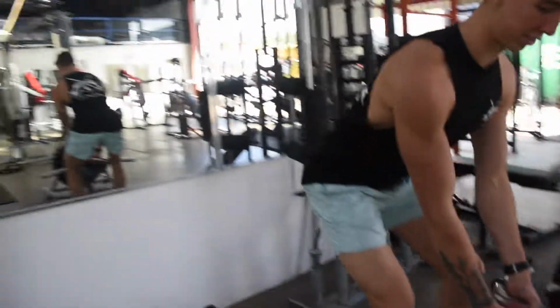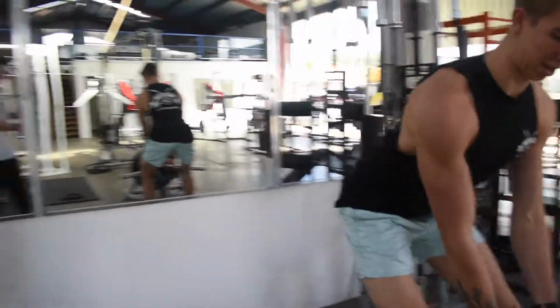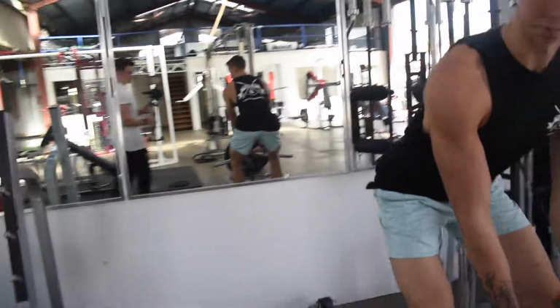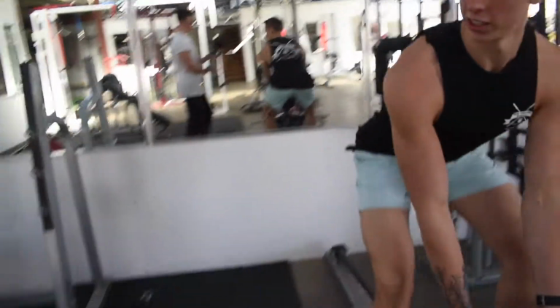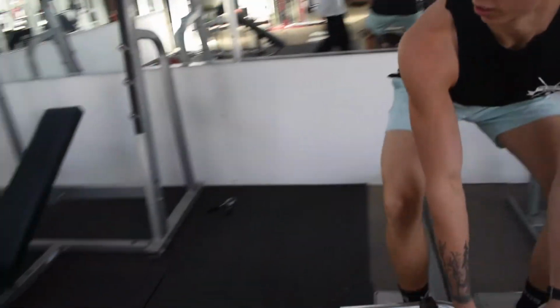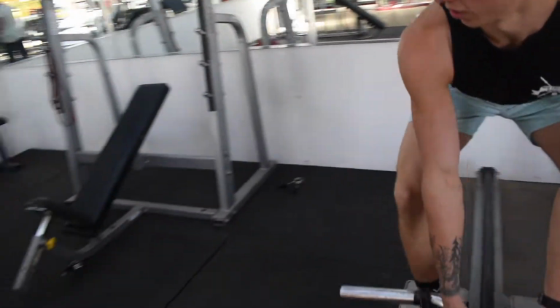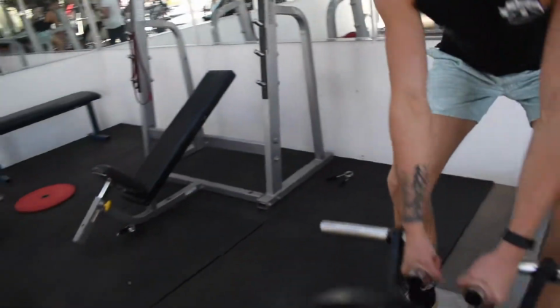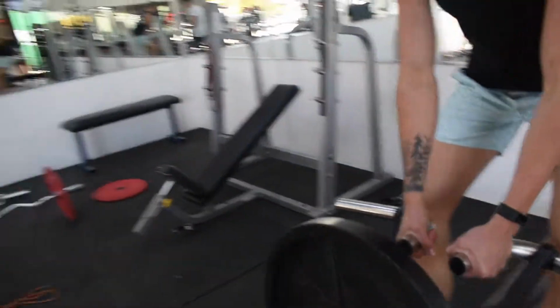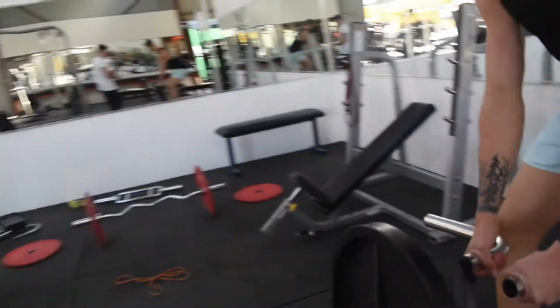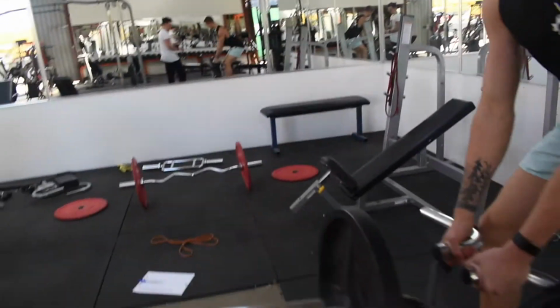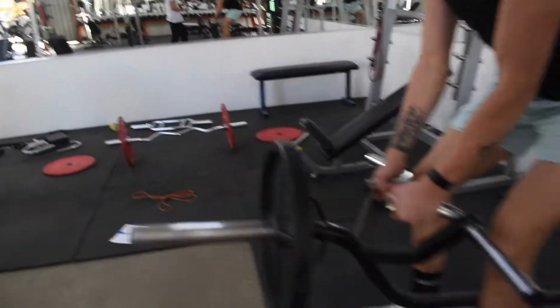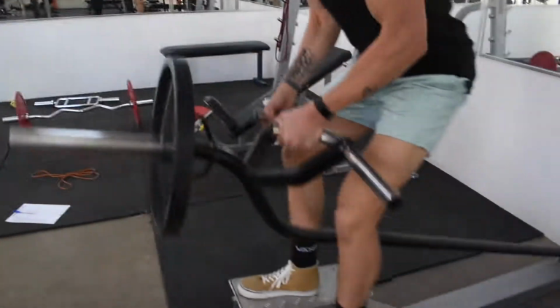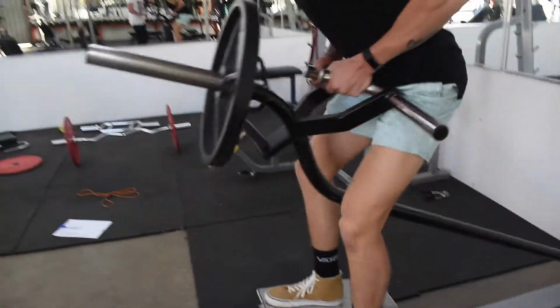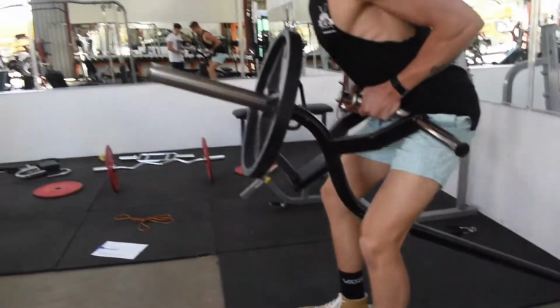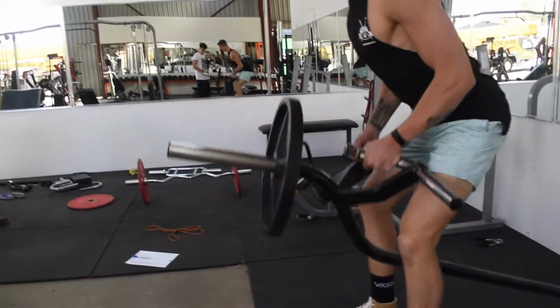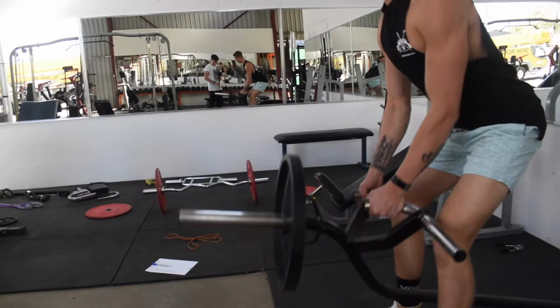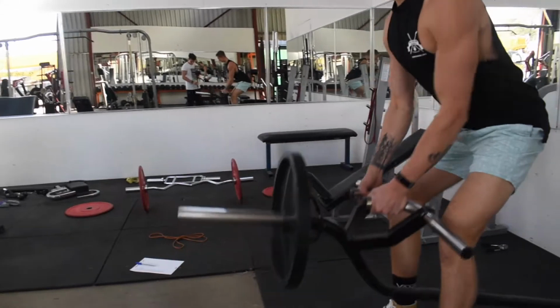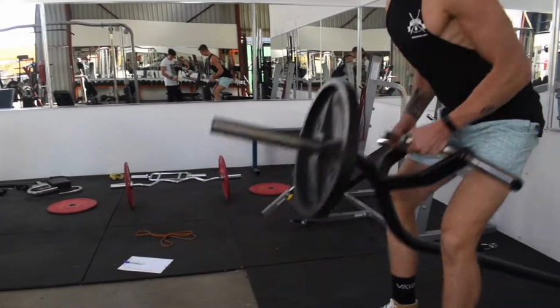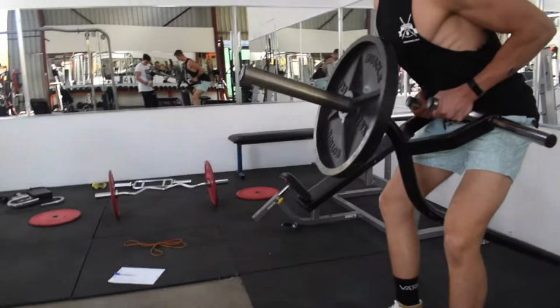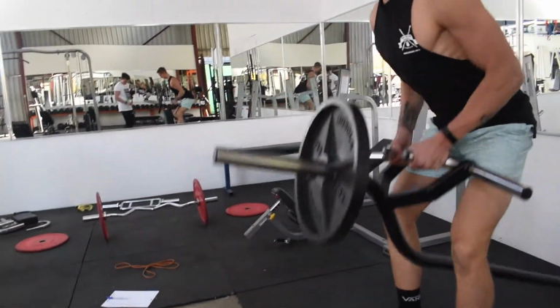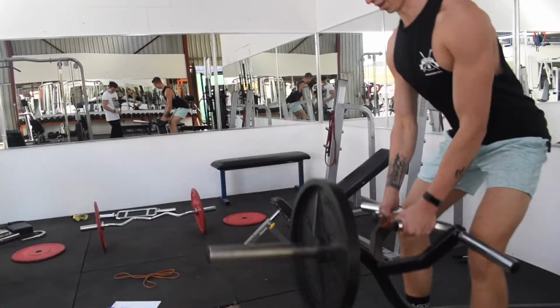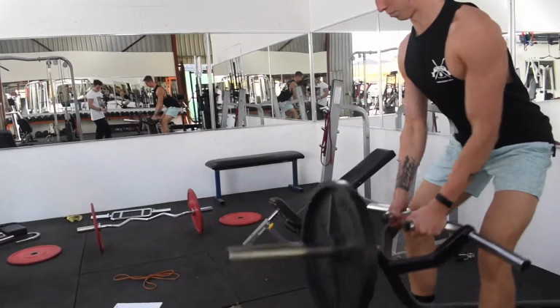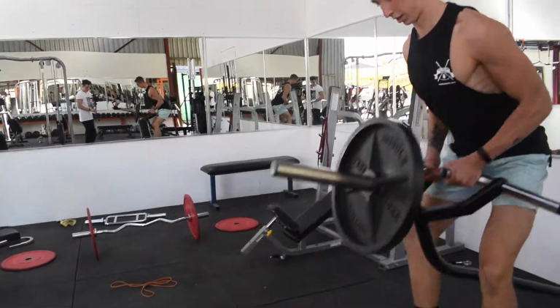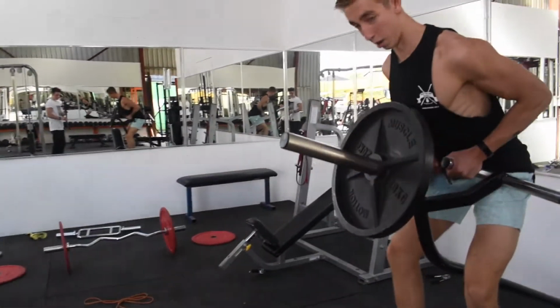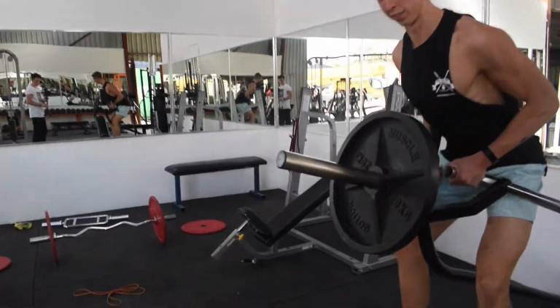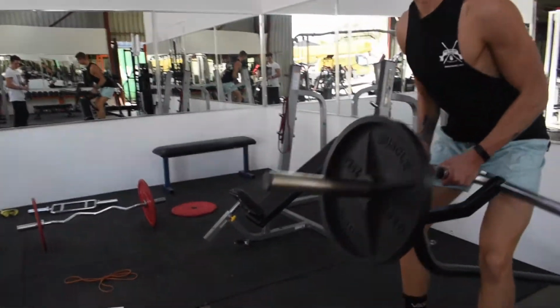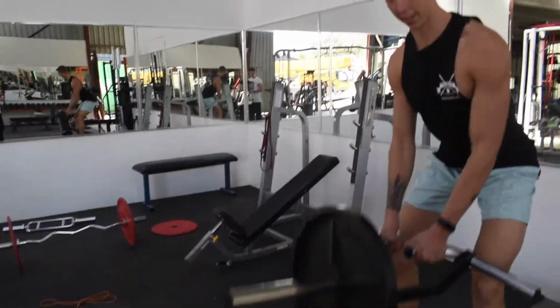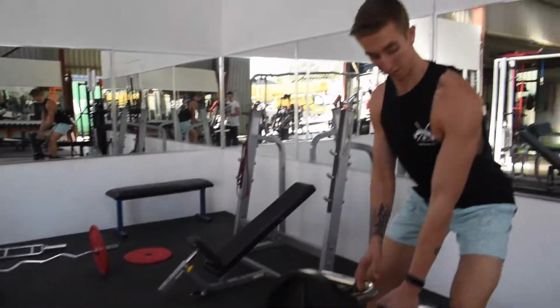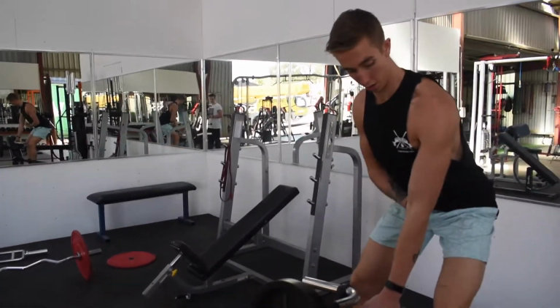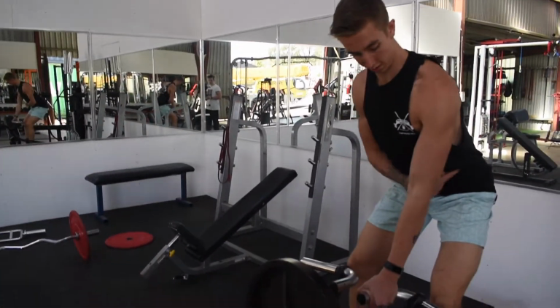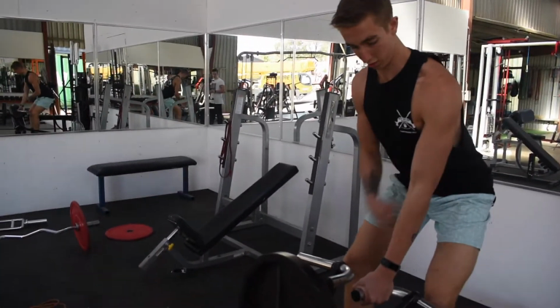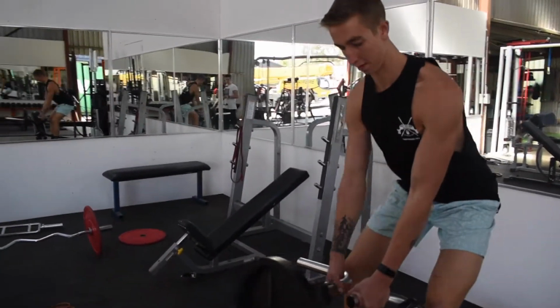Sitting up, so pushing the ground away, squeezing all the way up, locking in nice and tight, pulling the elbows towards the hips.